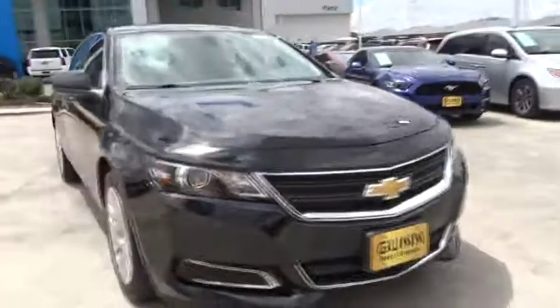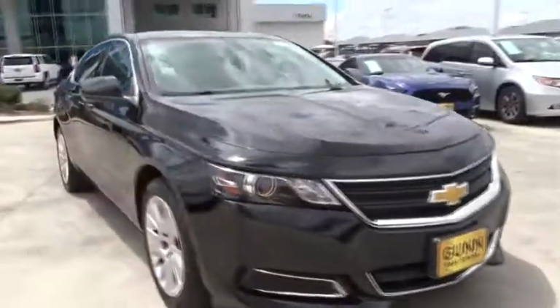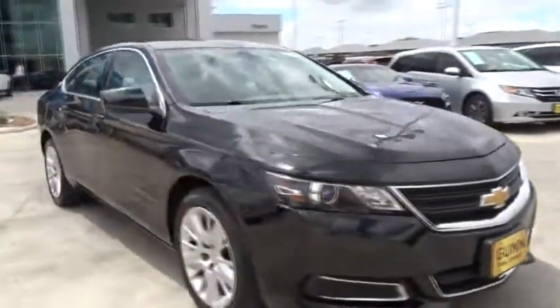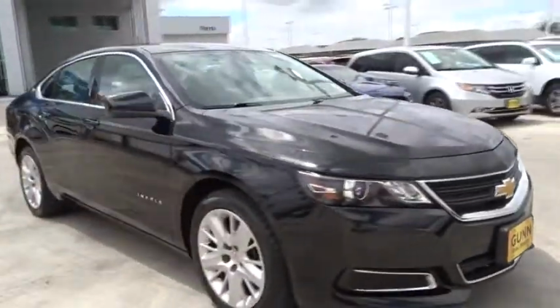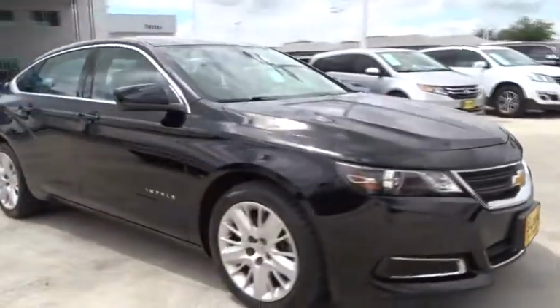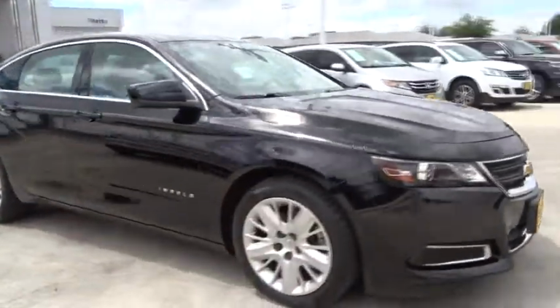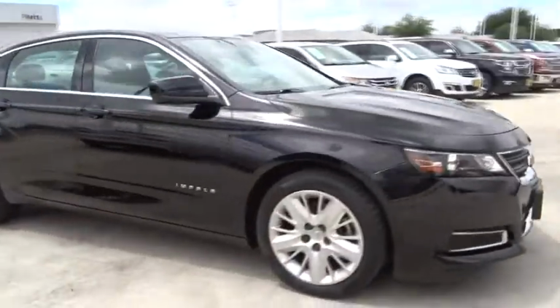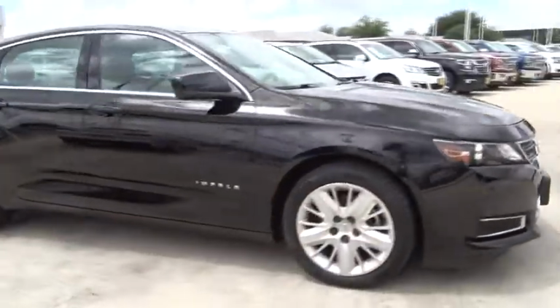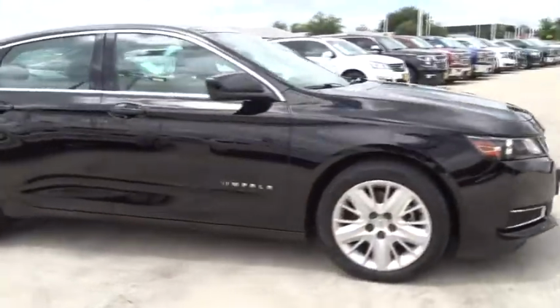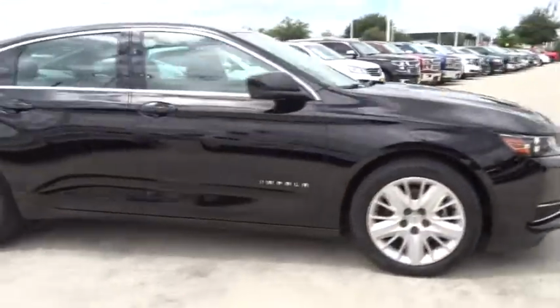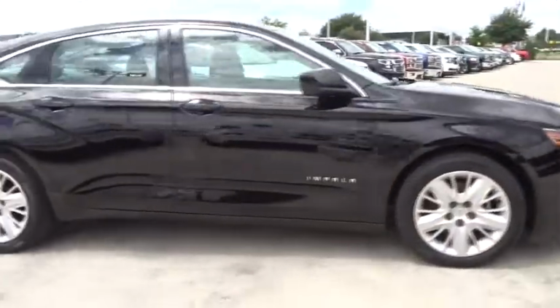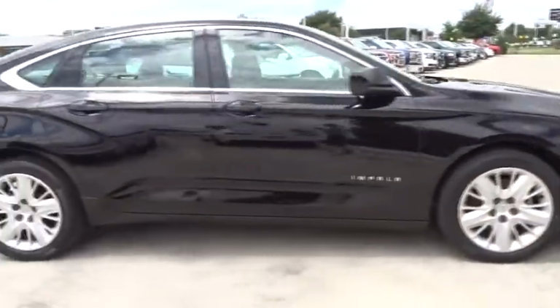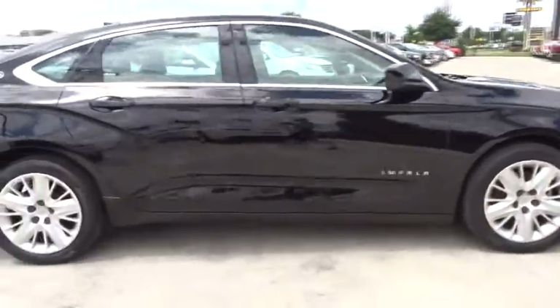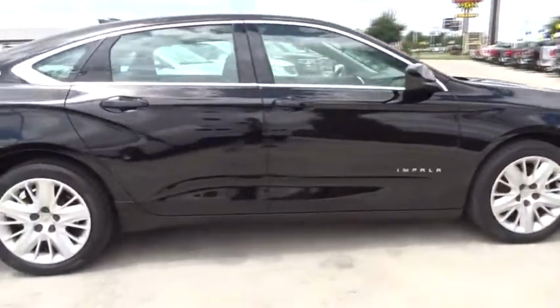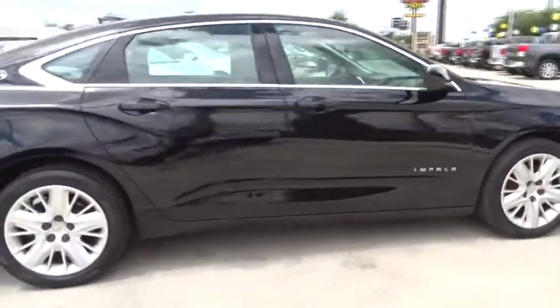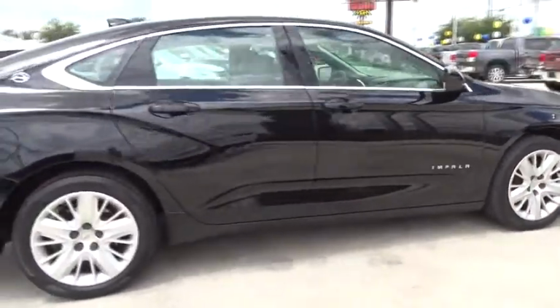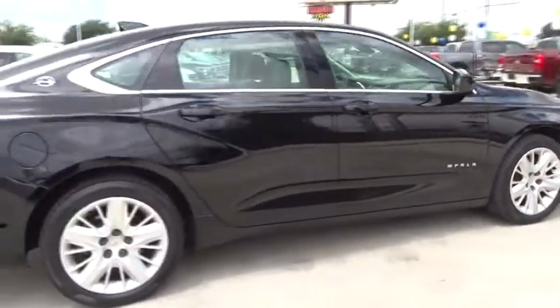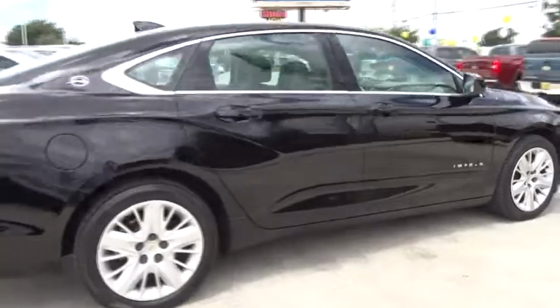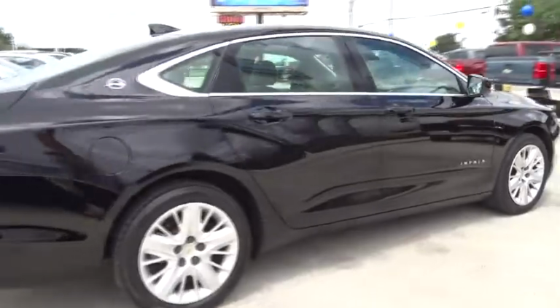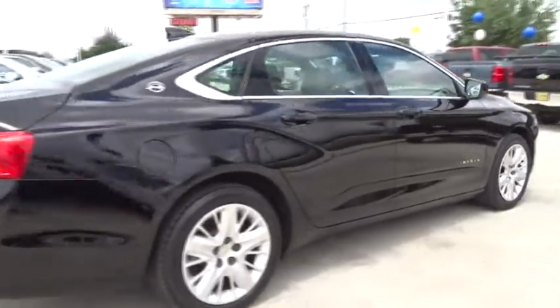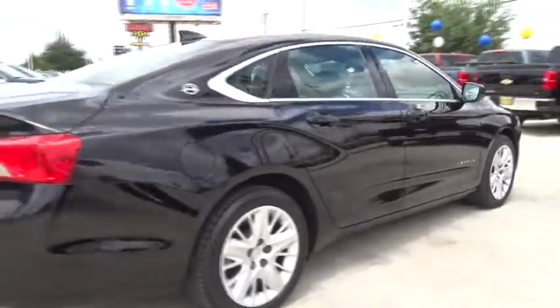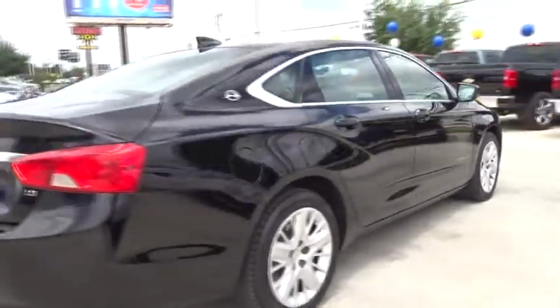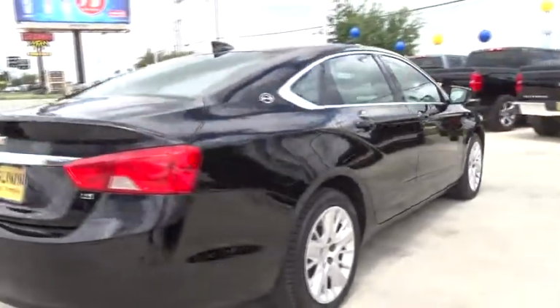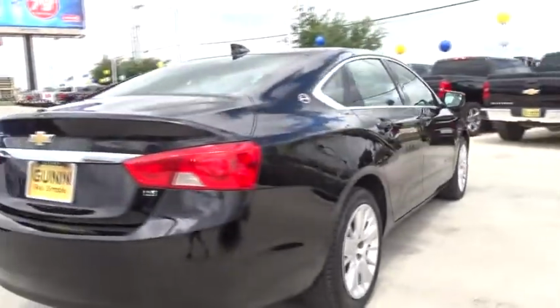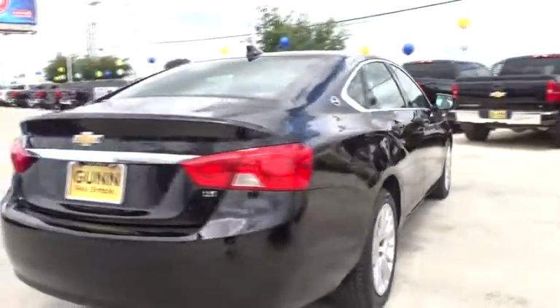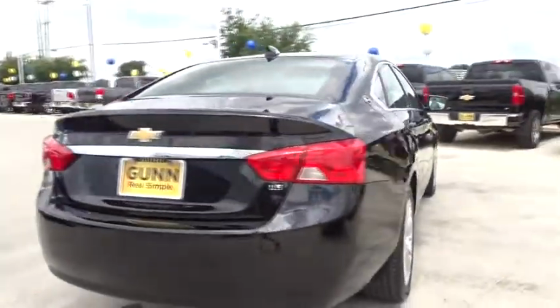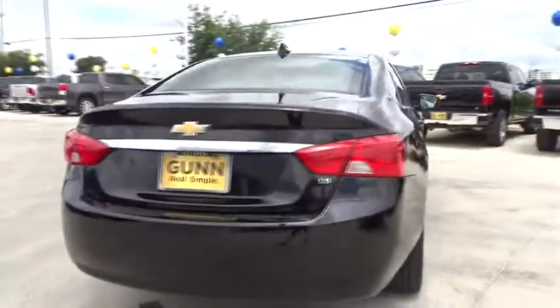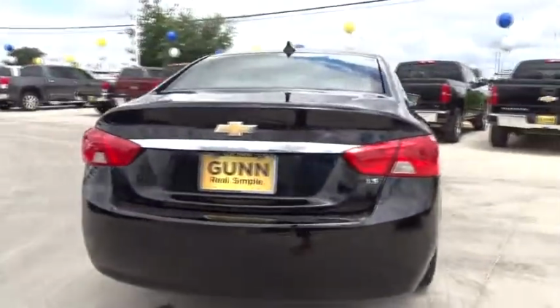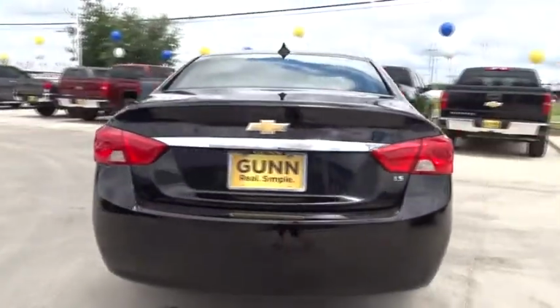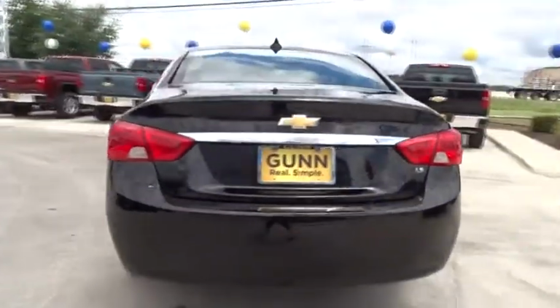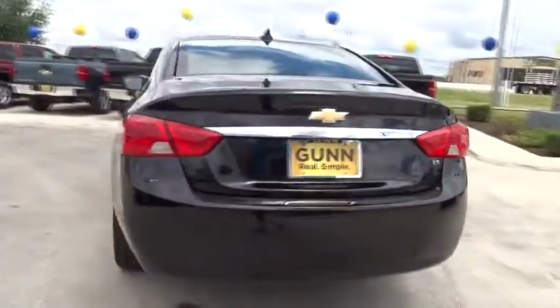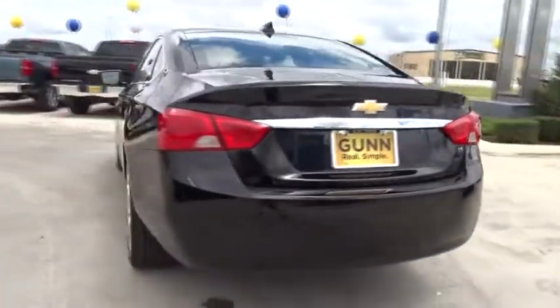The 2015 Chevrolet Impala. The Impala has been one of America's favorites for over 50 years — enough said. This vehicle has less than 60,000 miles.